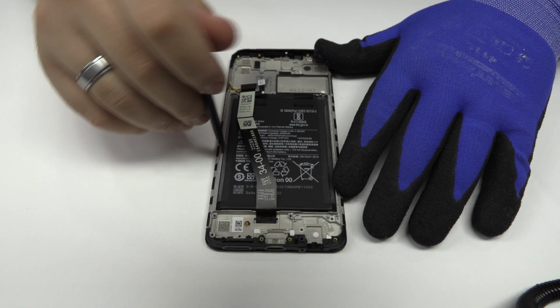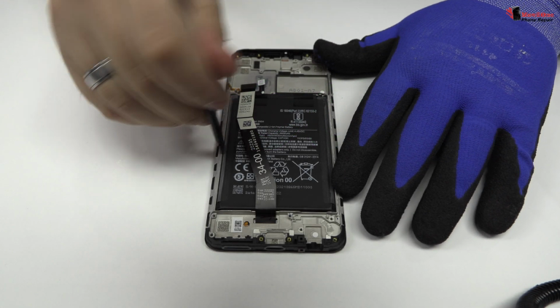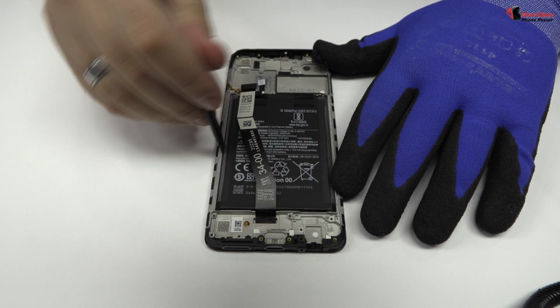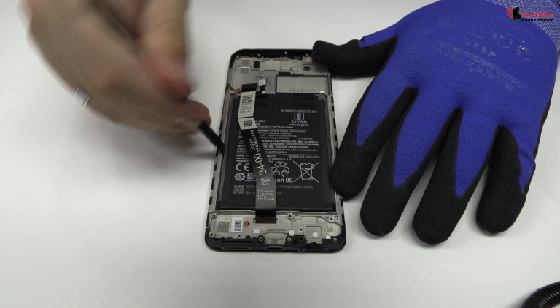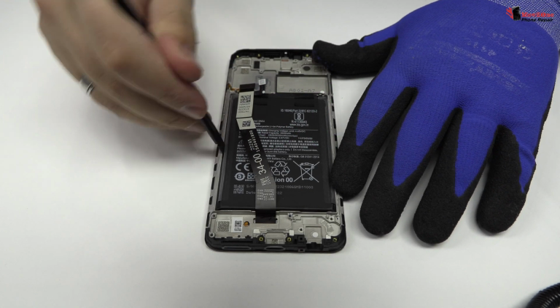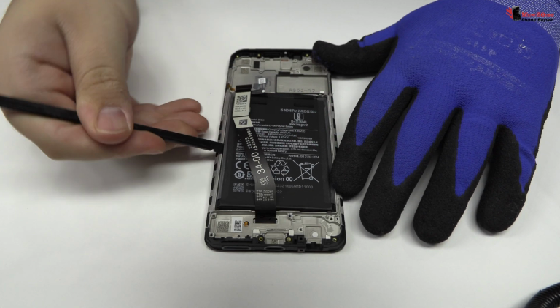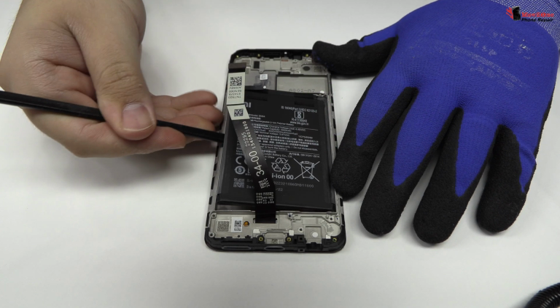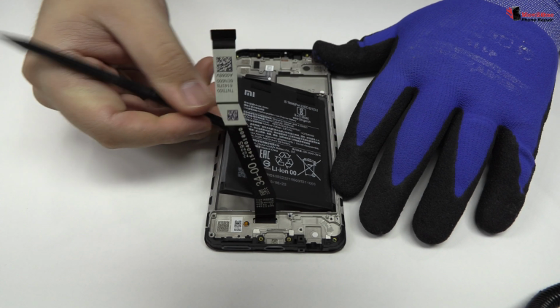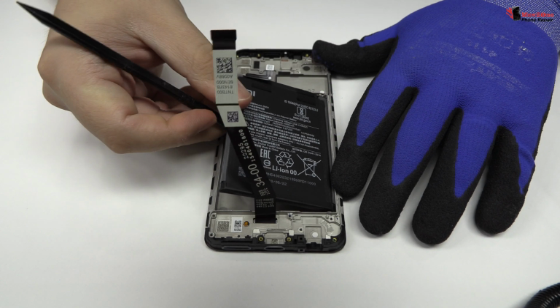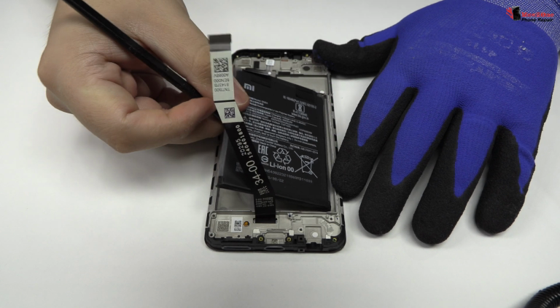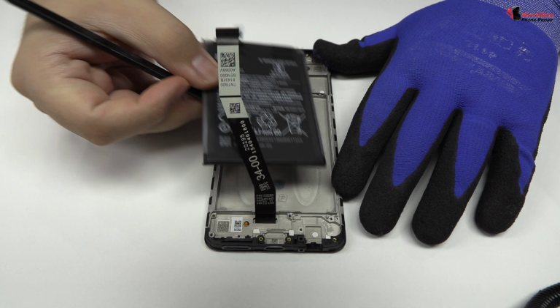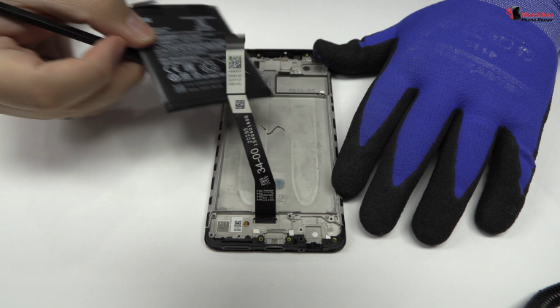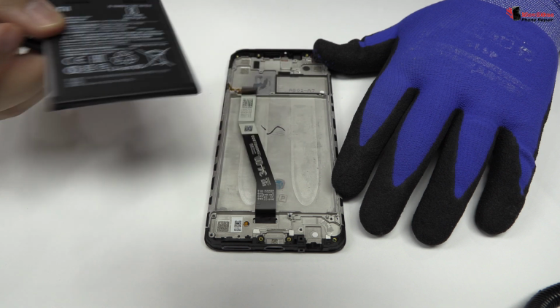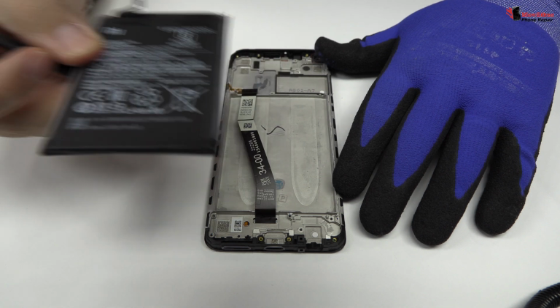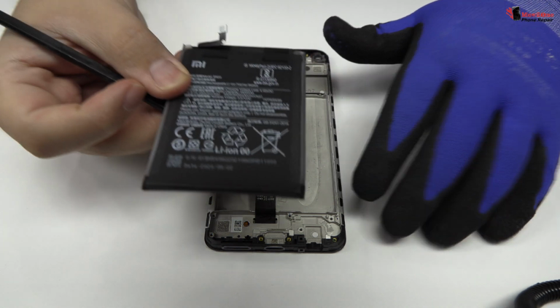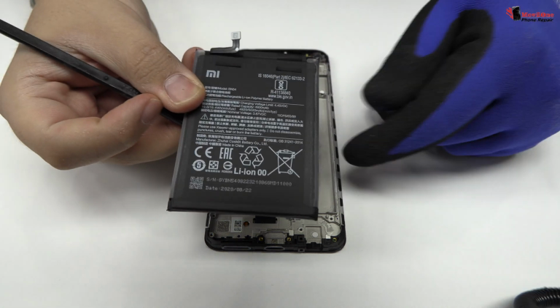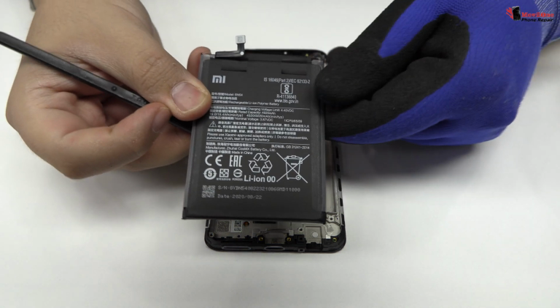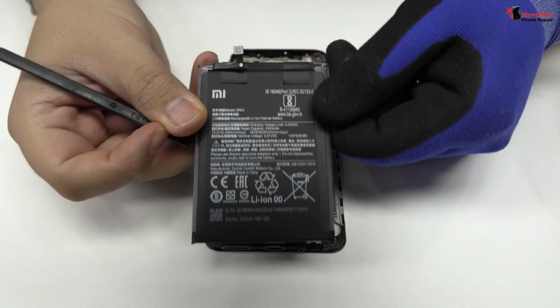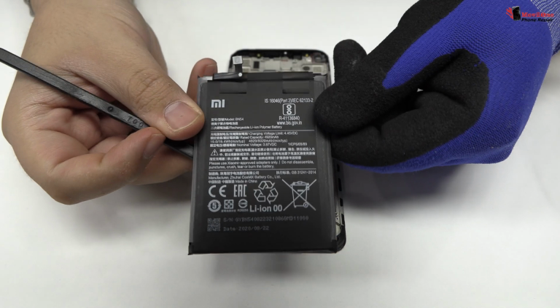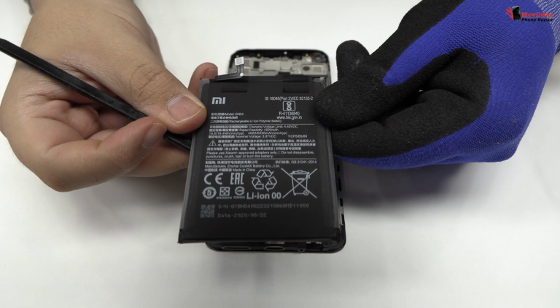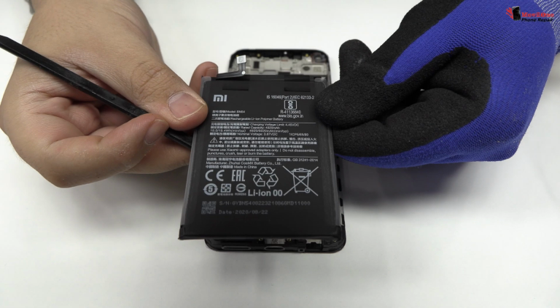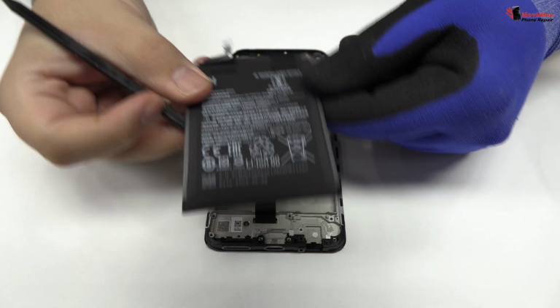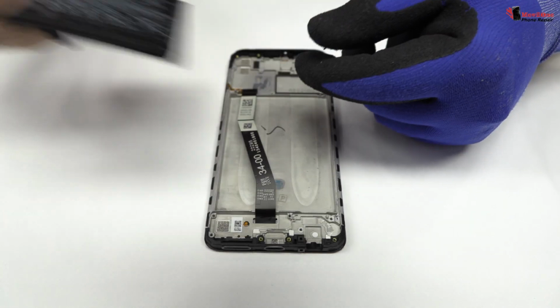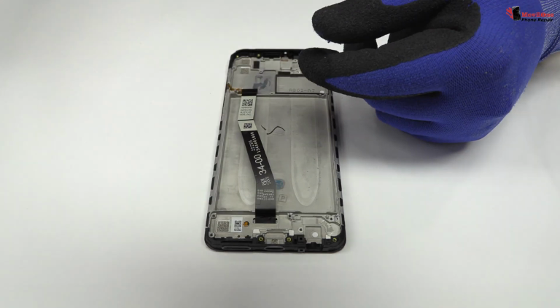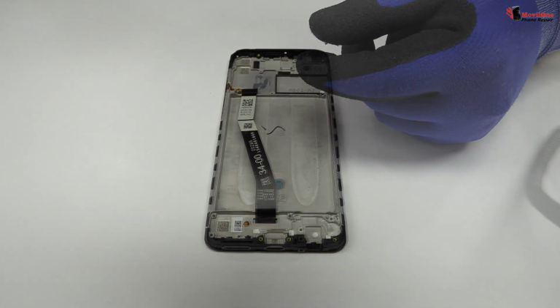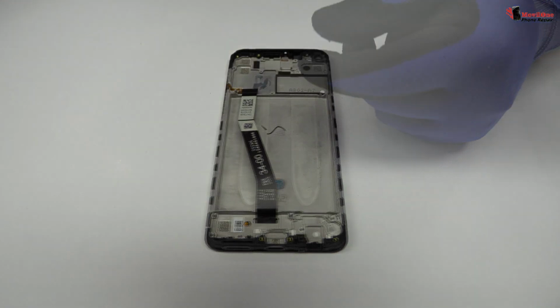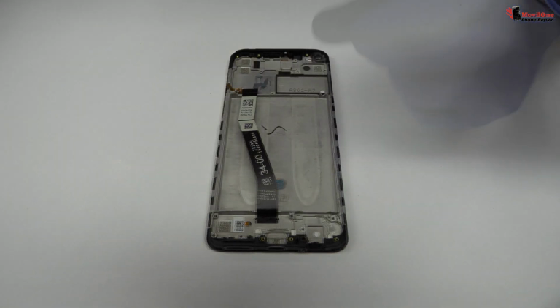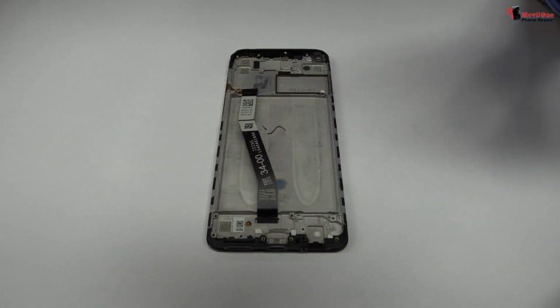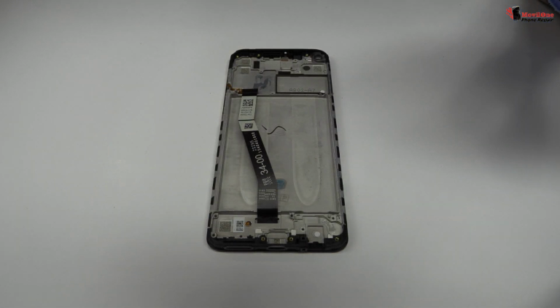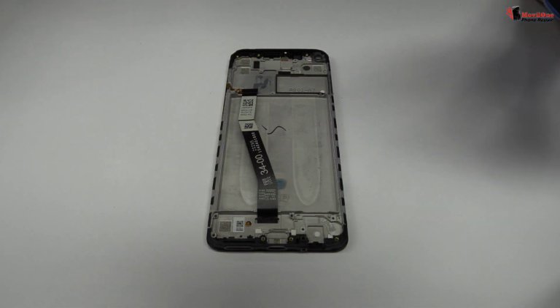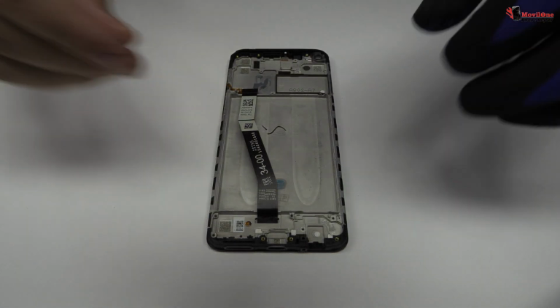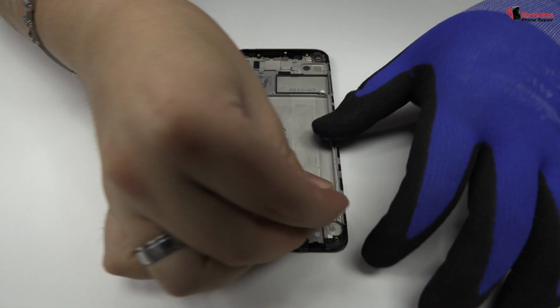To loosen the adhesive we use a contact cleaner or isopropyl alcohol. We remove the battery. We have finished the disassembly process.